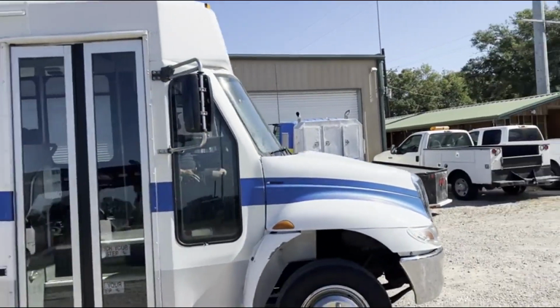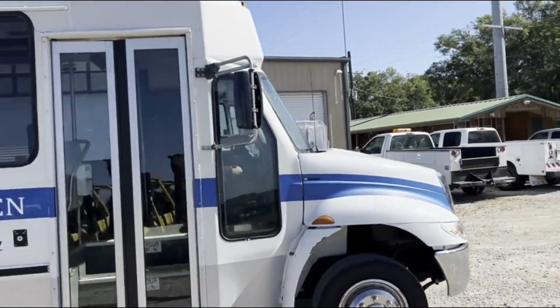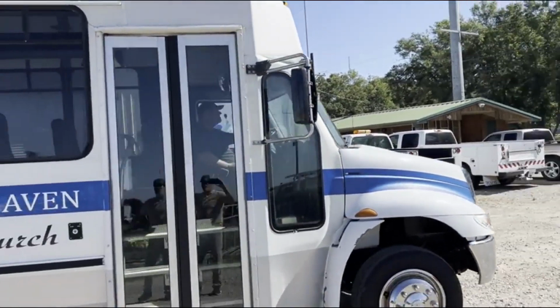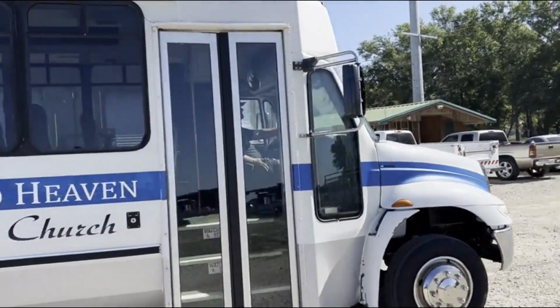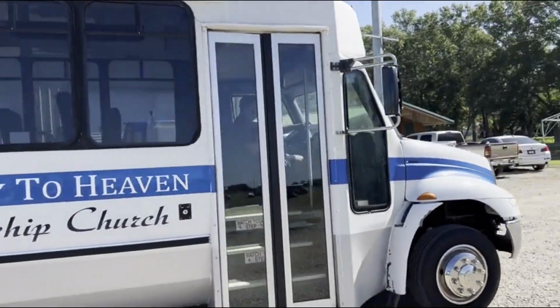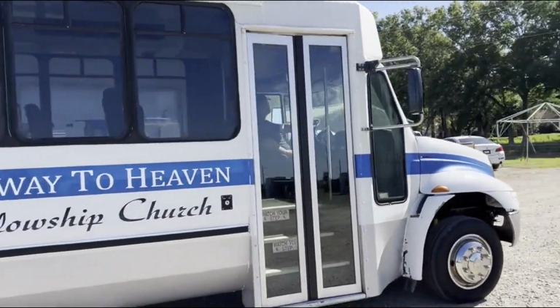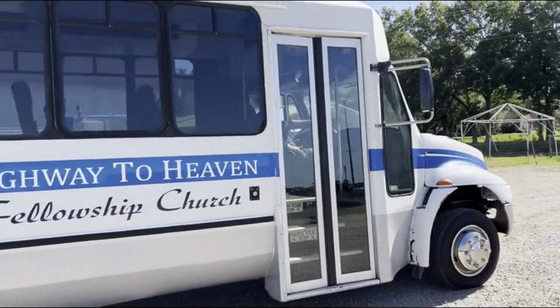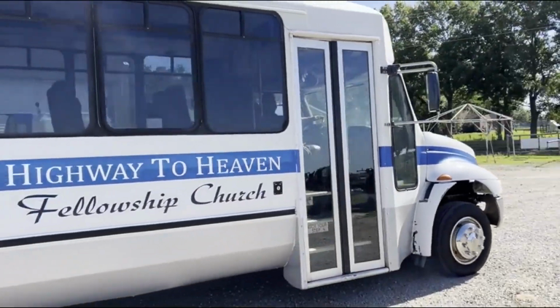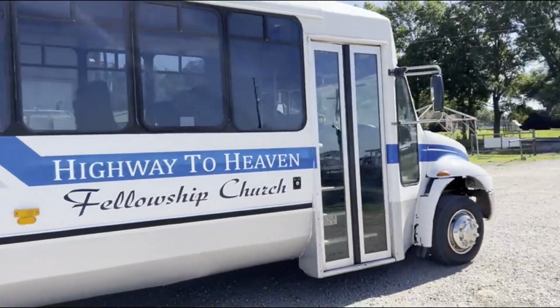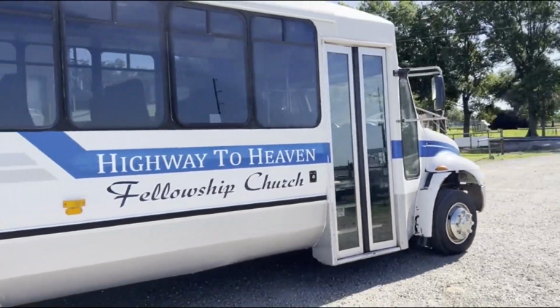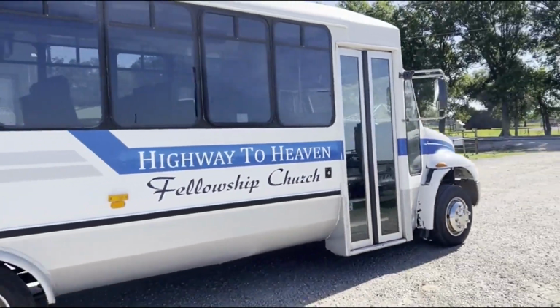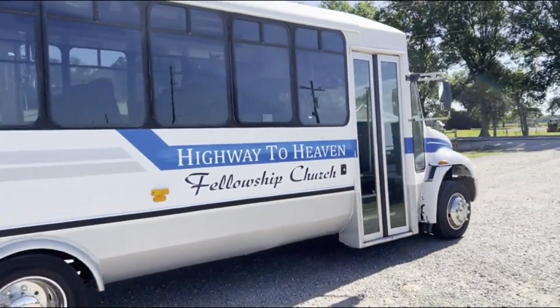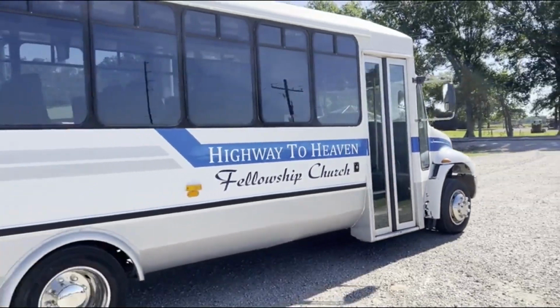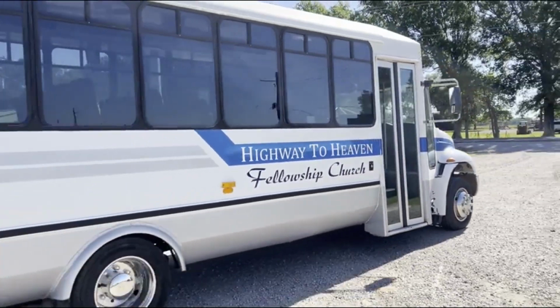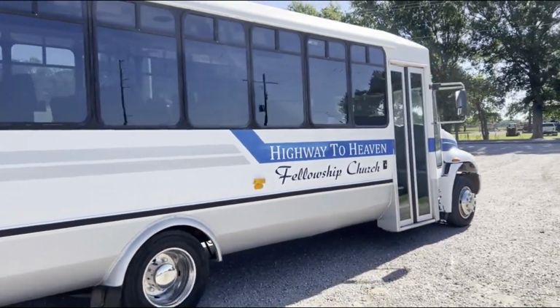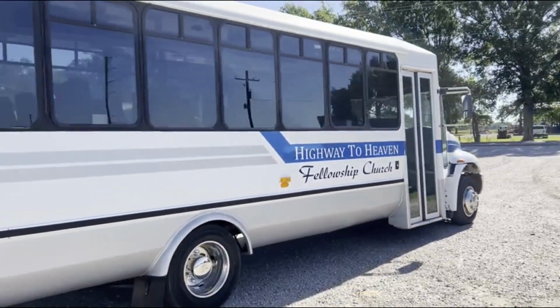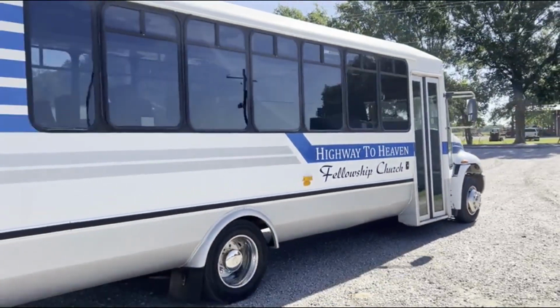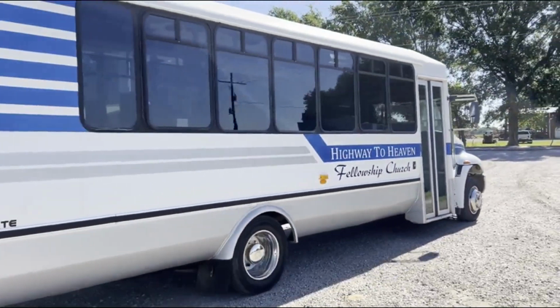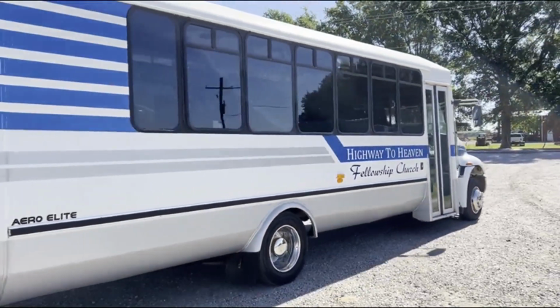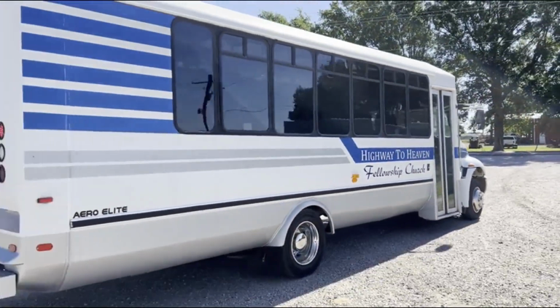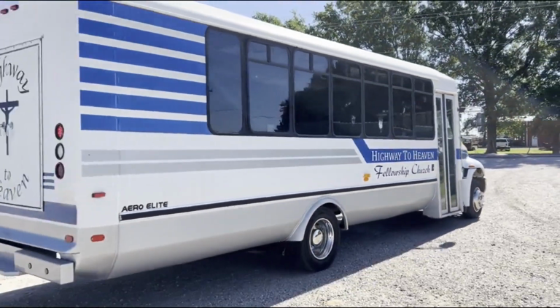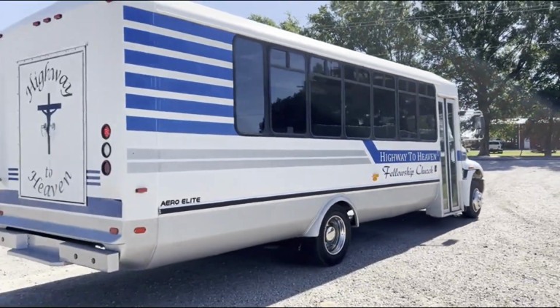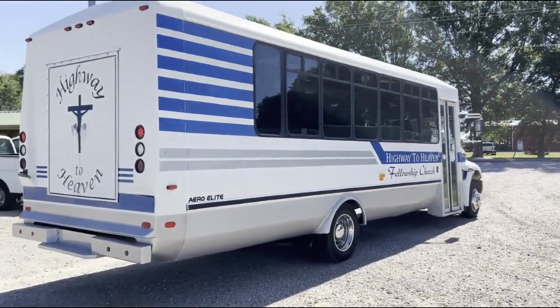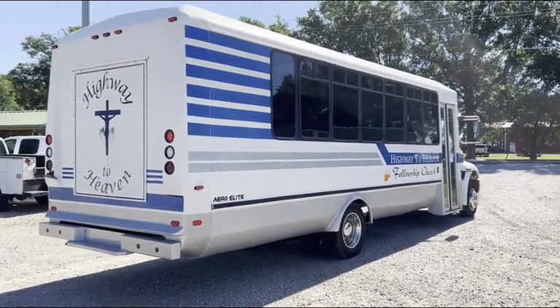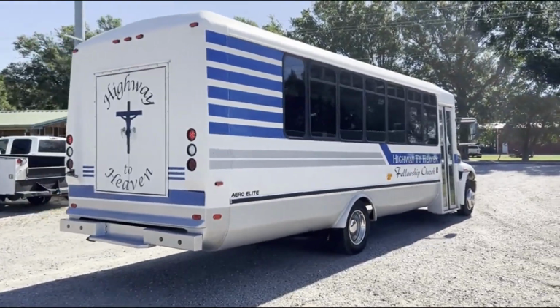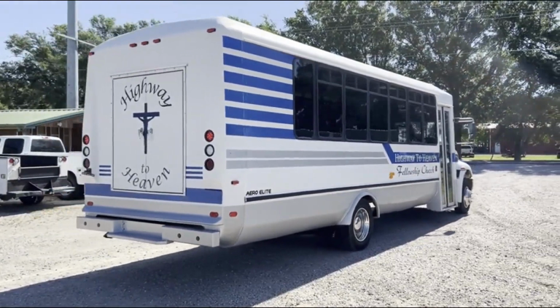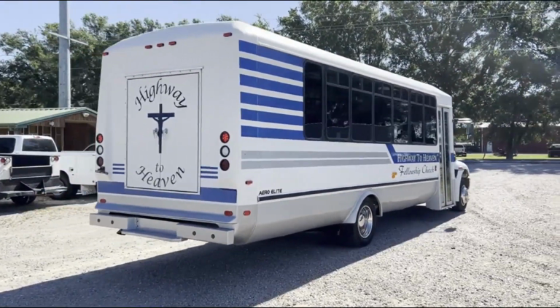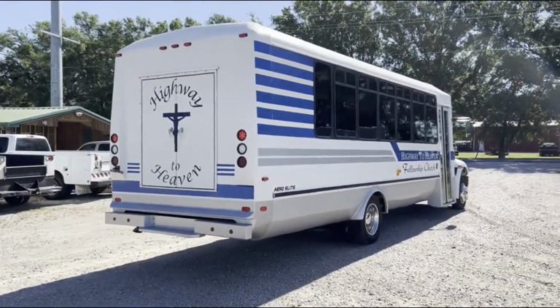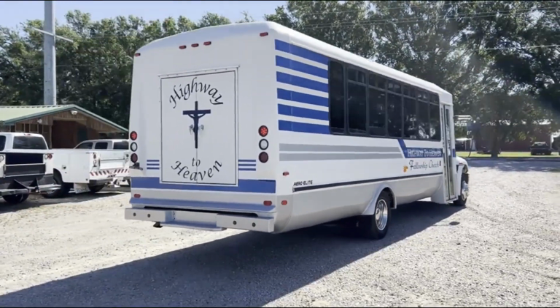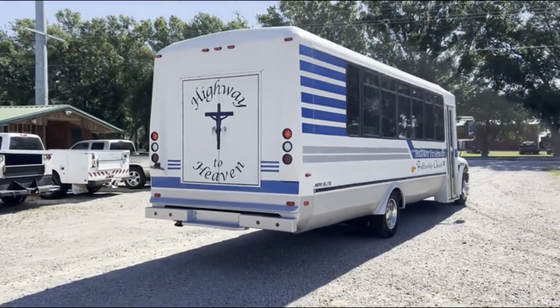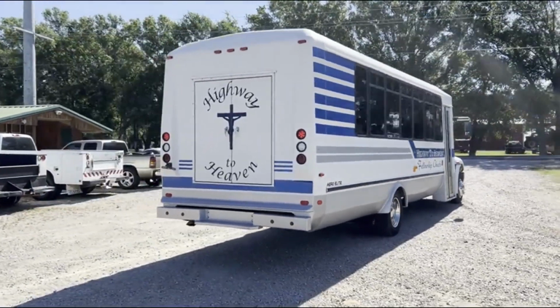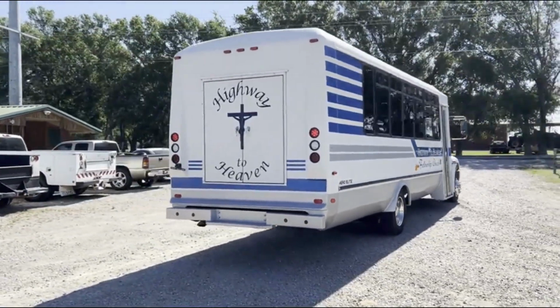It's a cranks run drive. They put a new engine in this bus back in 2011. It's only got about 65,000 miles on that new engine. Cranks run drive.